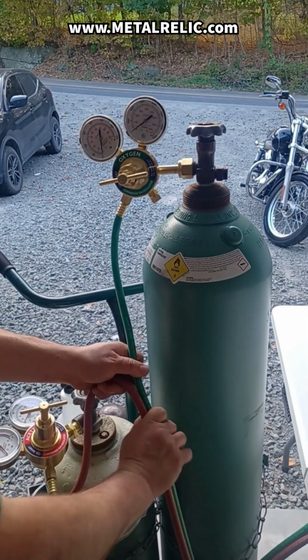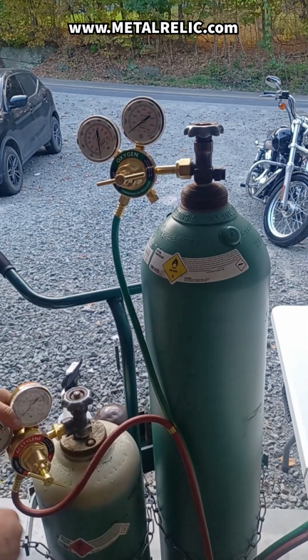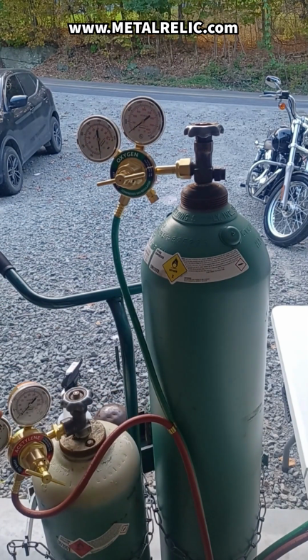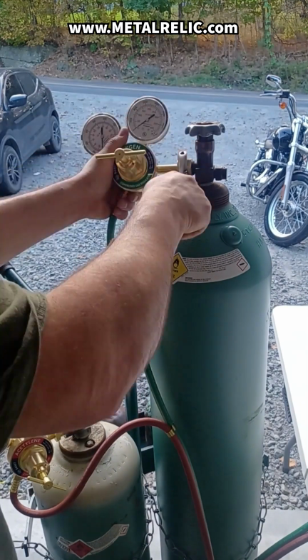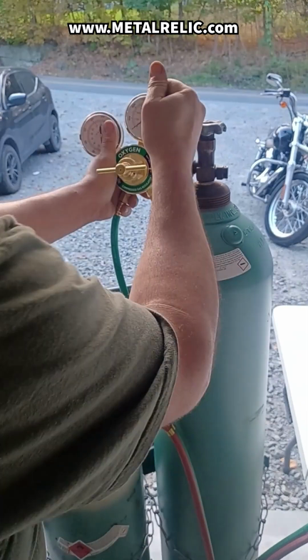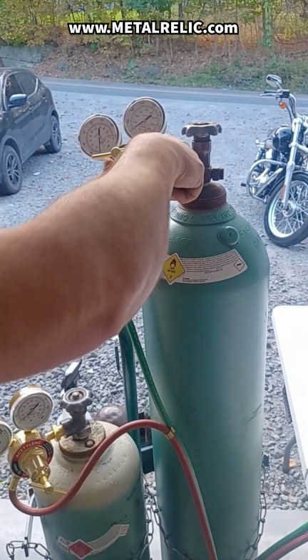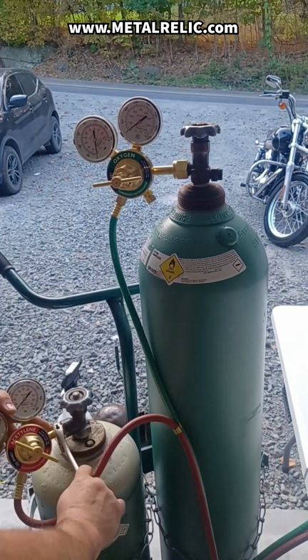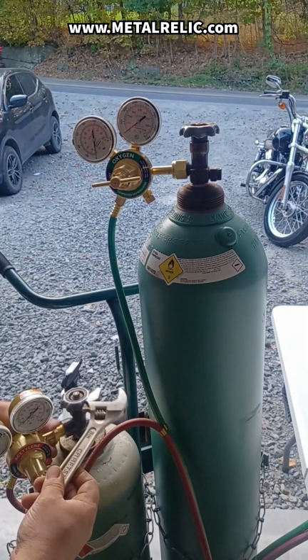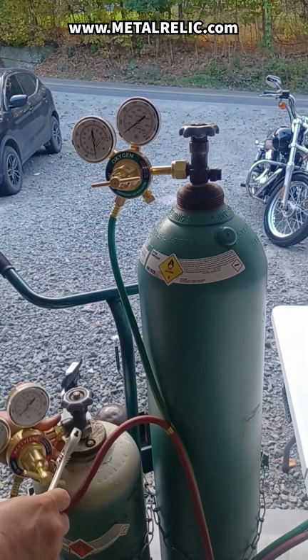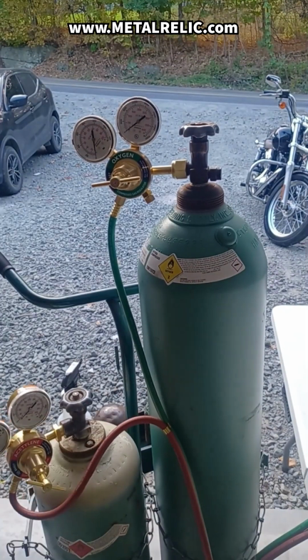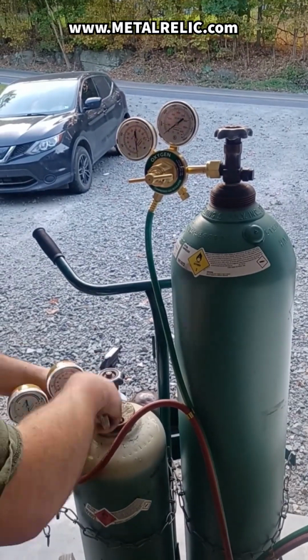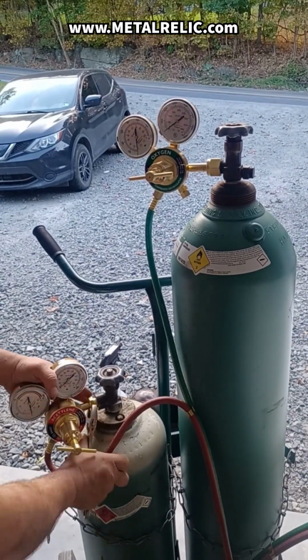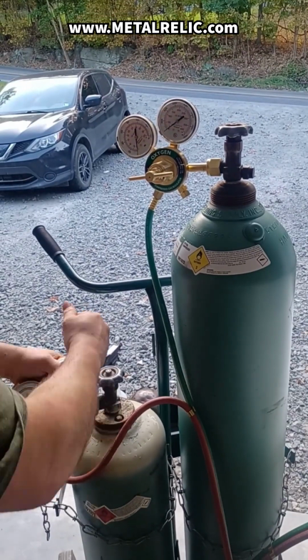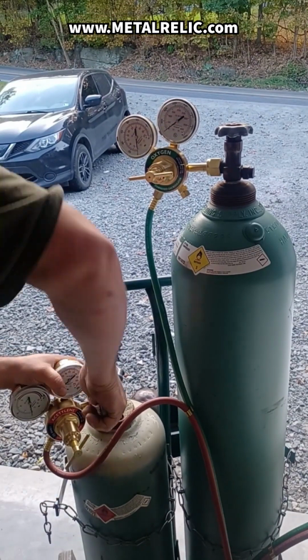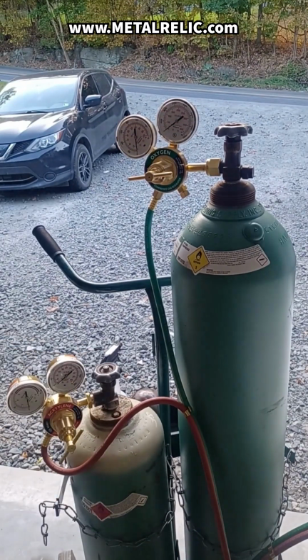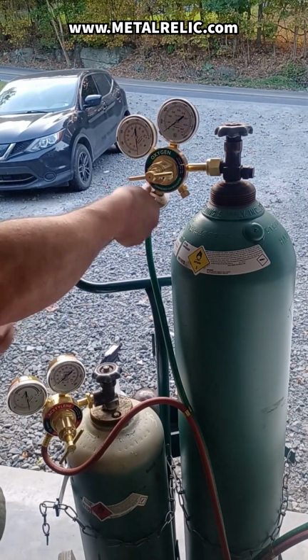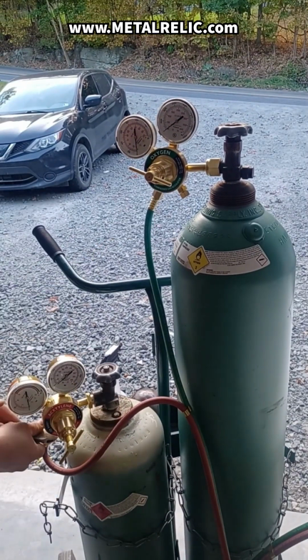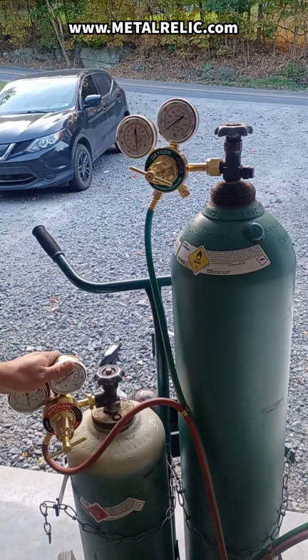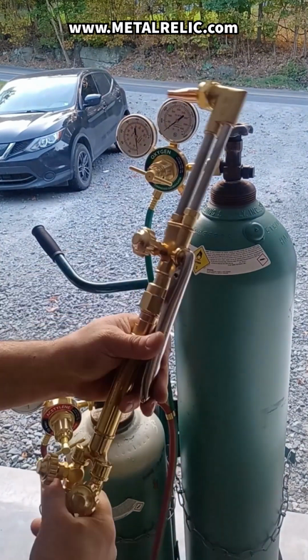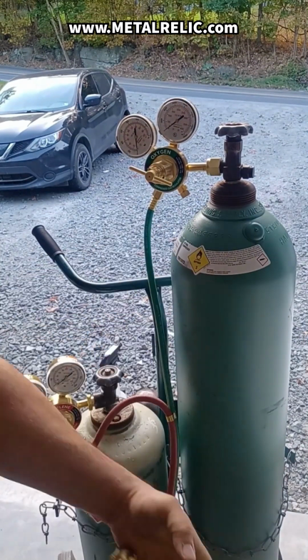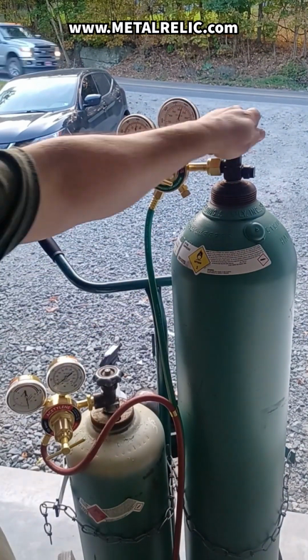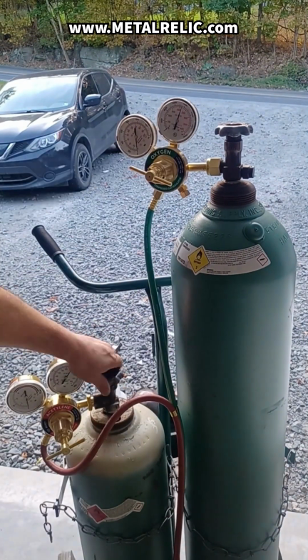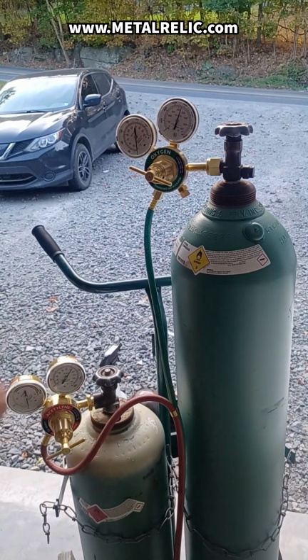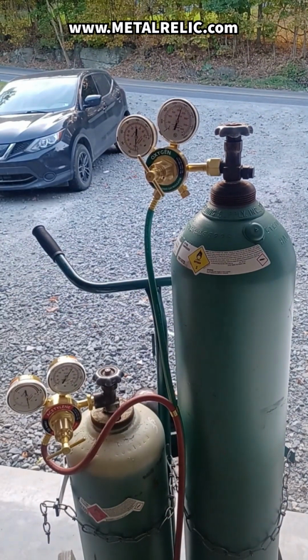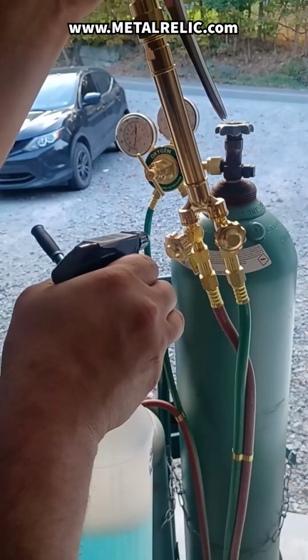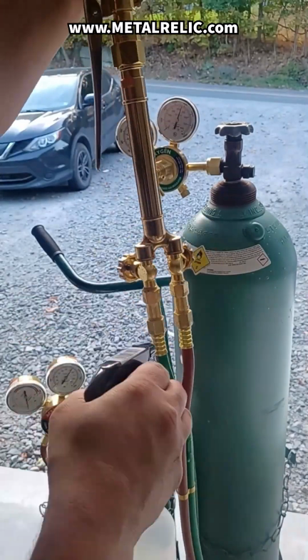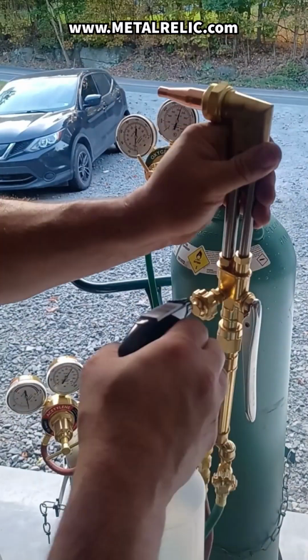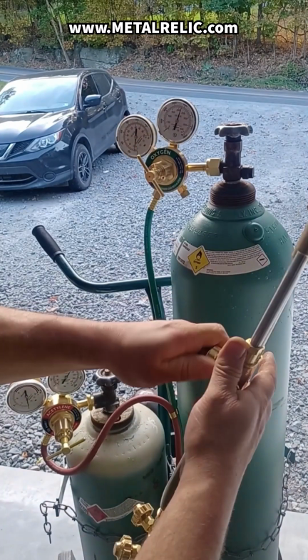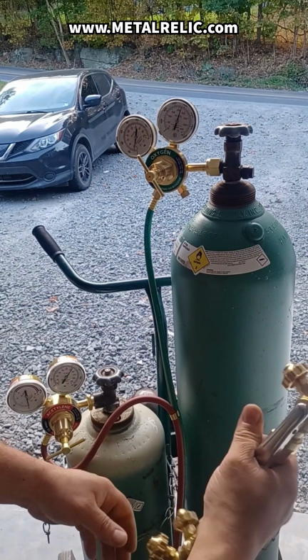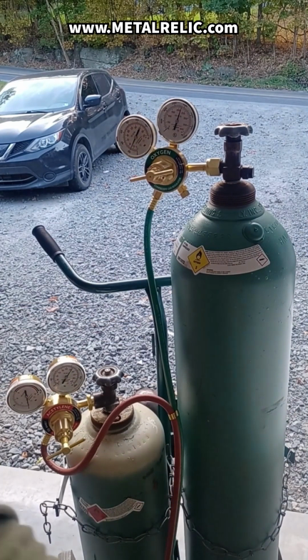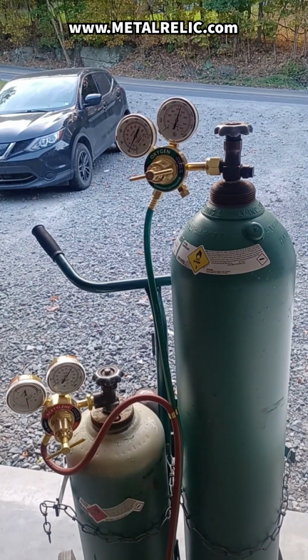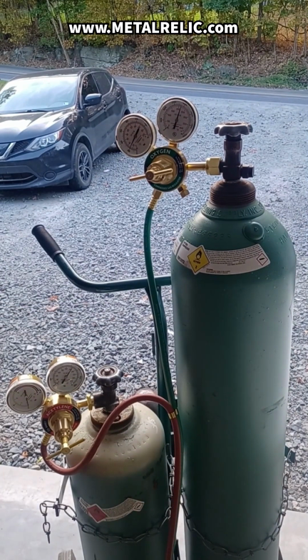Finally, open the valves — oxygen fully, and acetylene never more than a turn and a half. Check all connections for leaks with soapy water. Make sure everything is secure before lighting up.